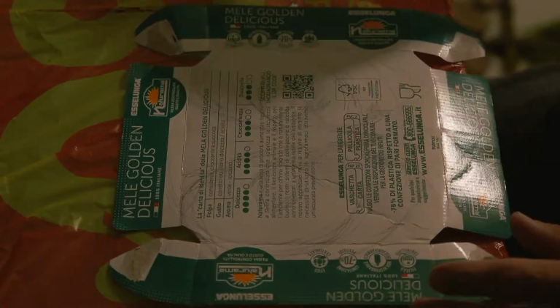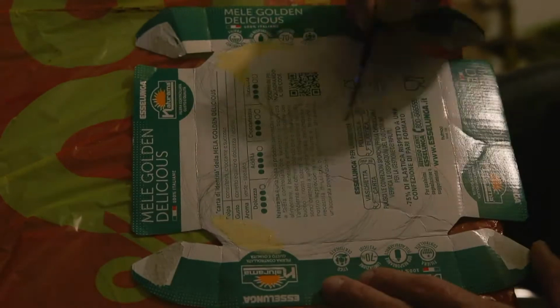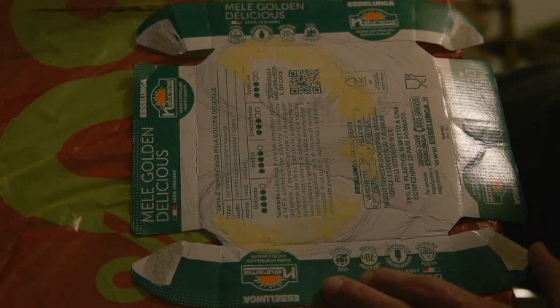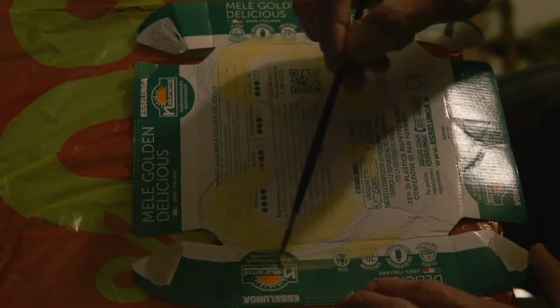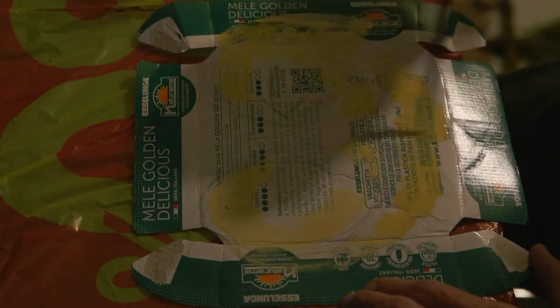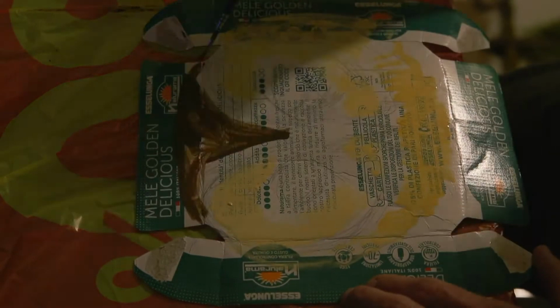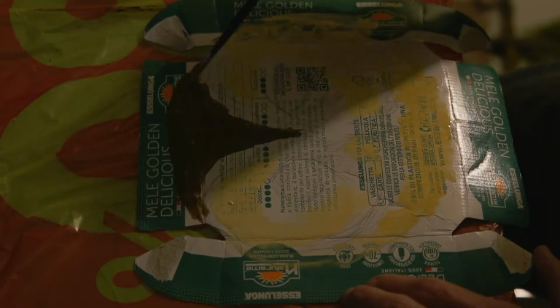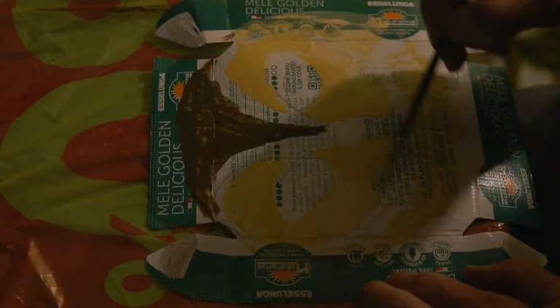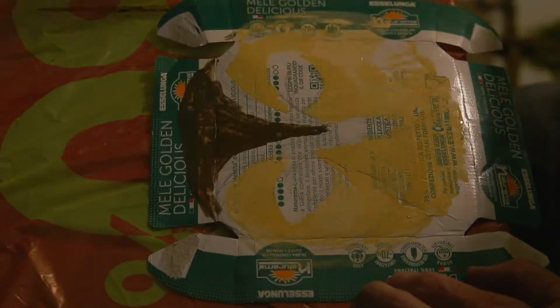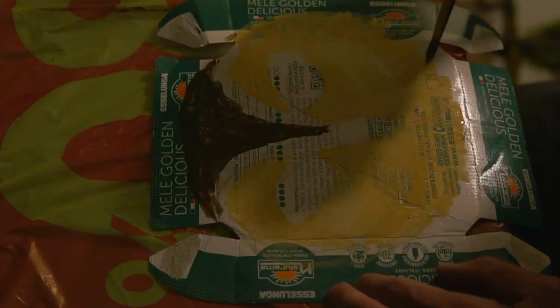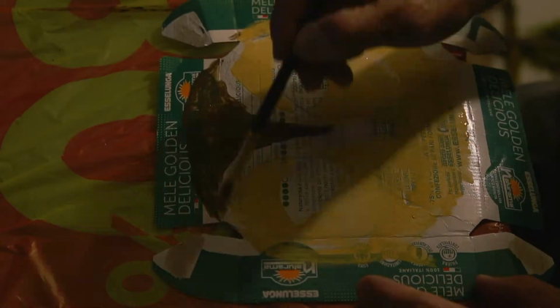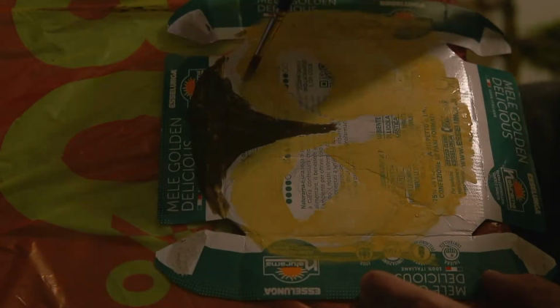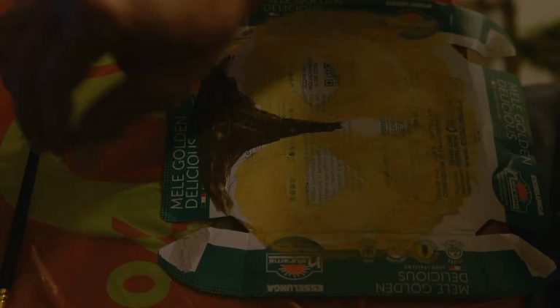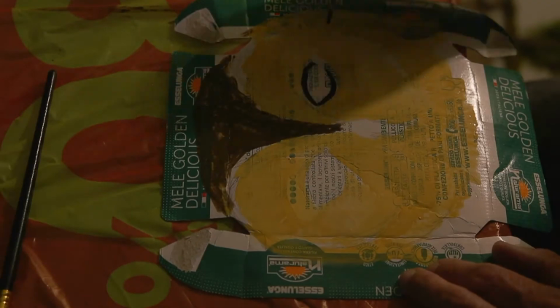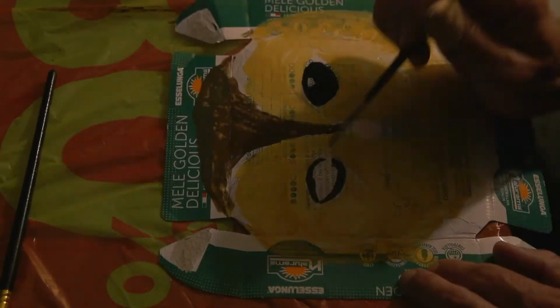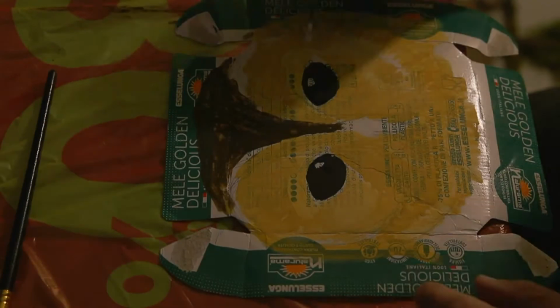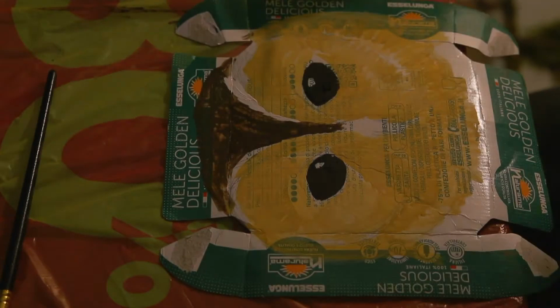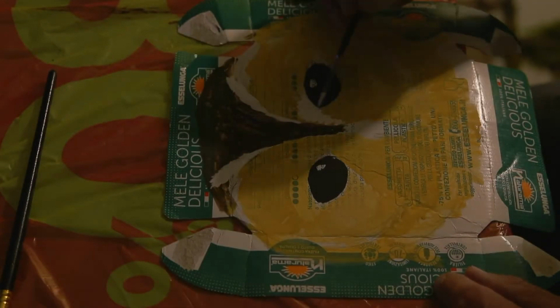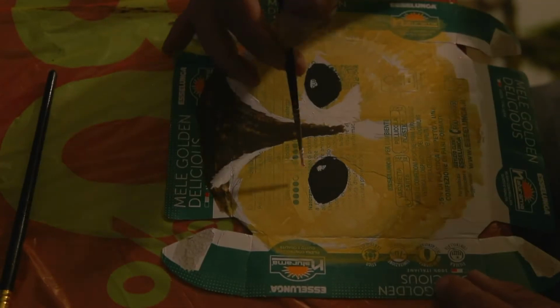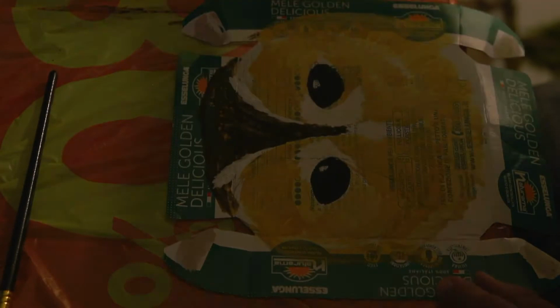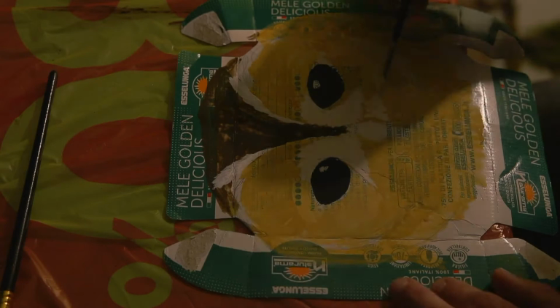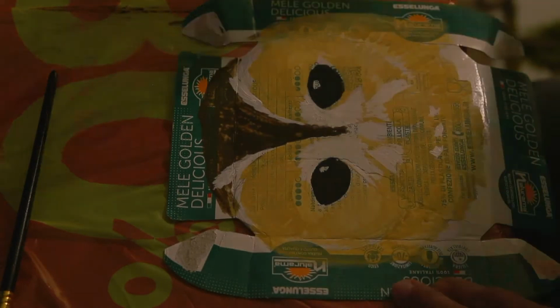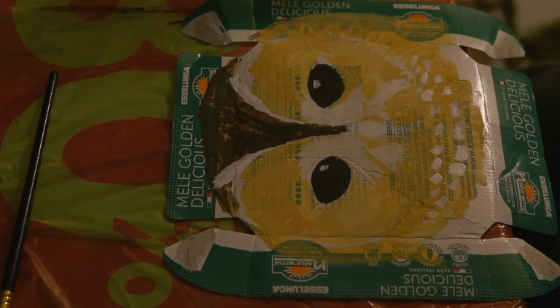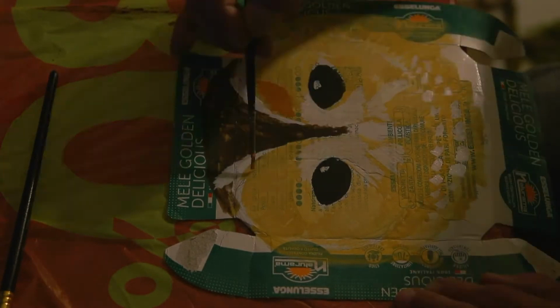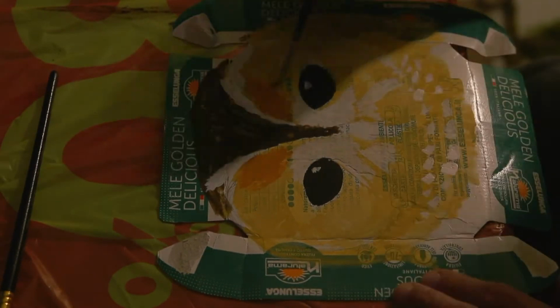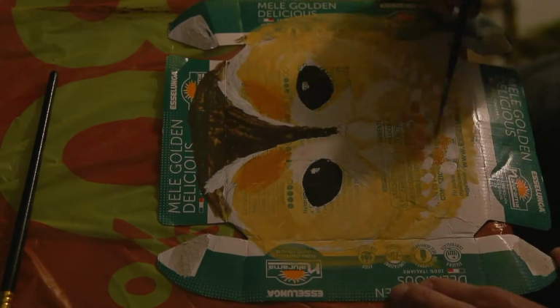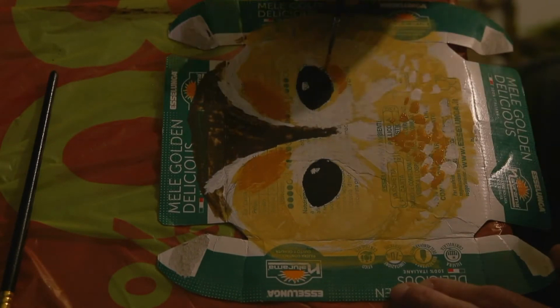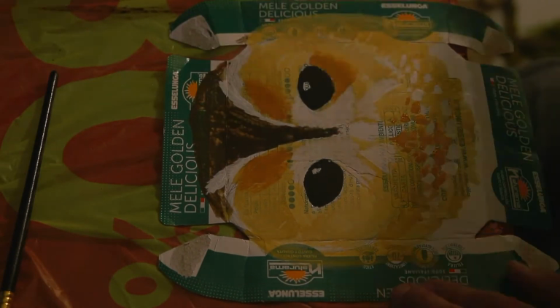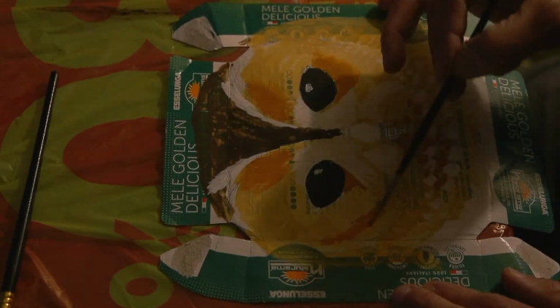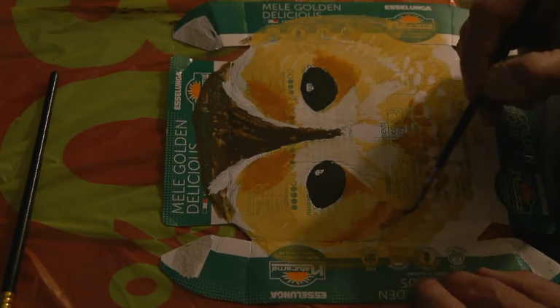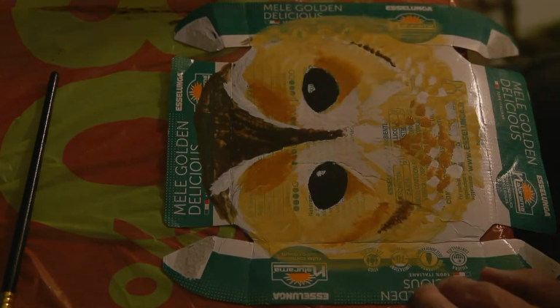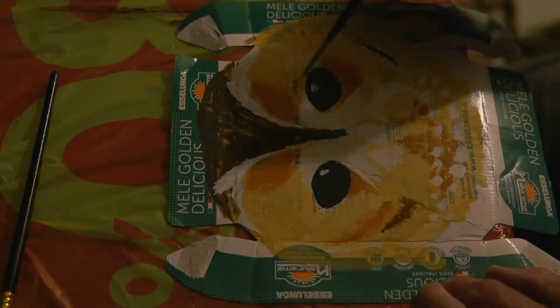Next, the face. On a bit of old card, we paint on our face, adding eyes, coloured feathers and finer details.